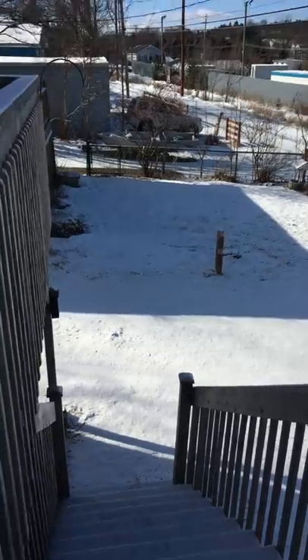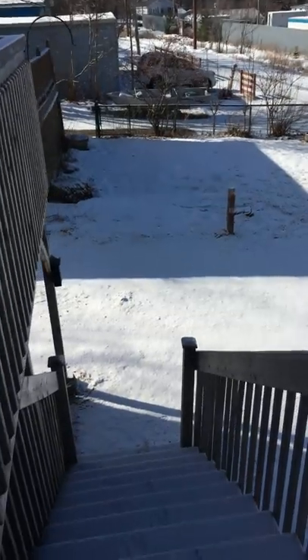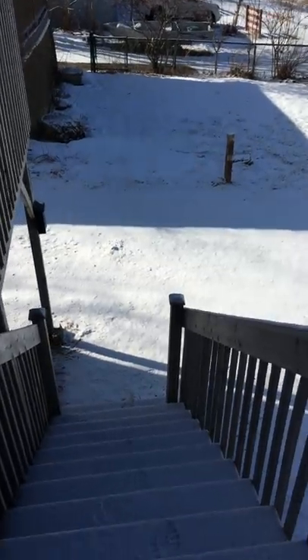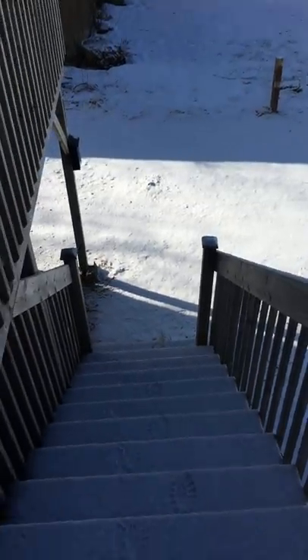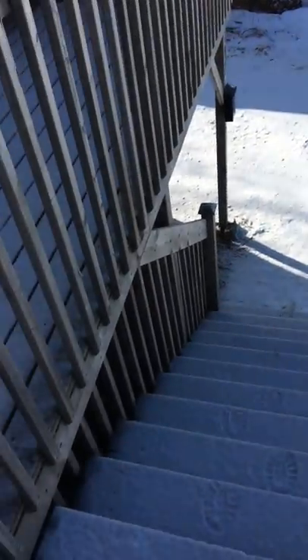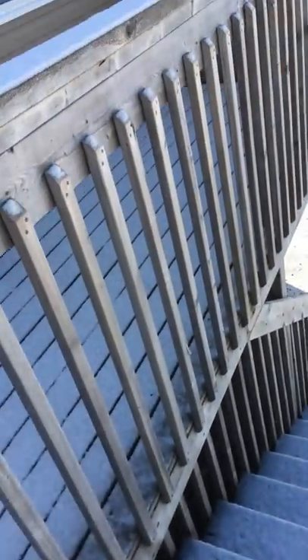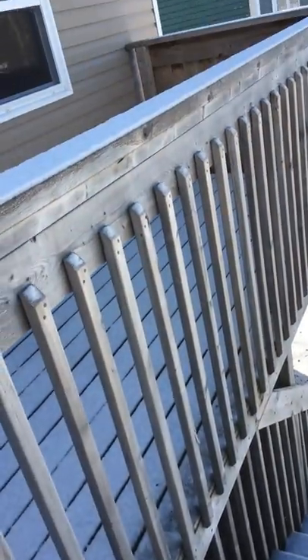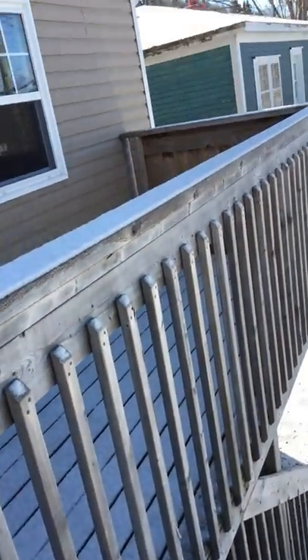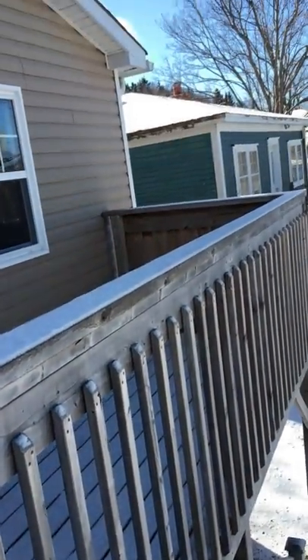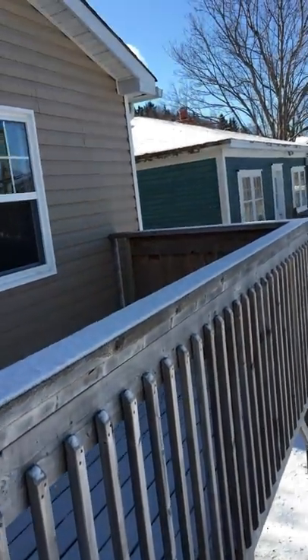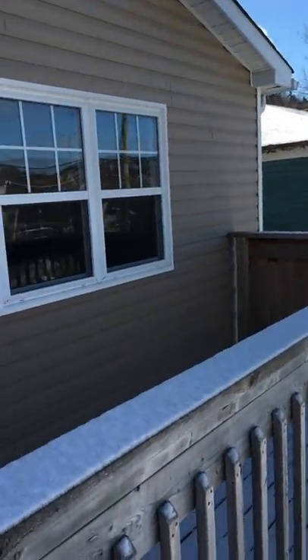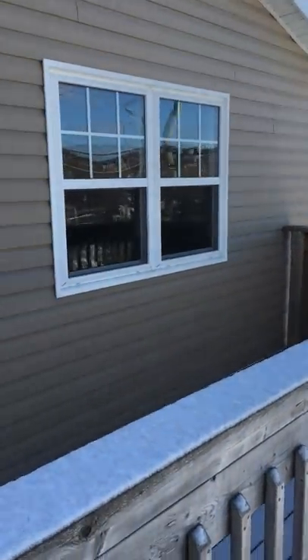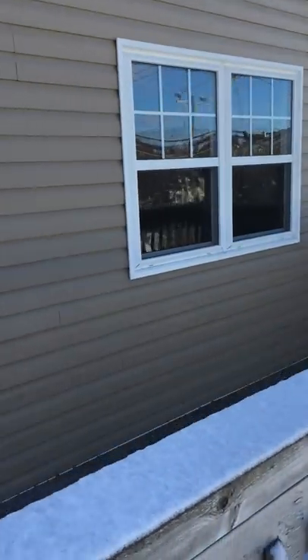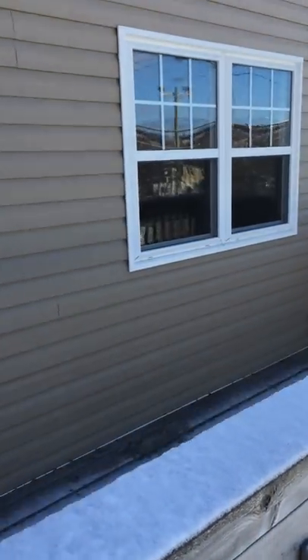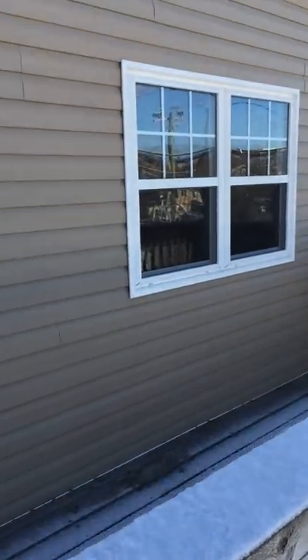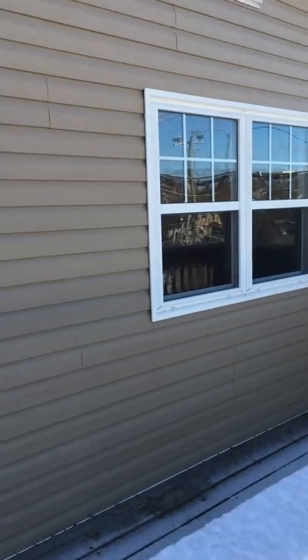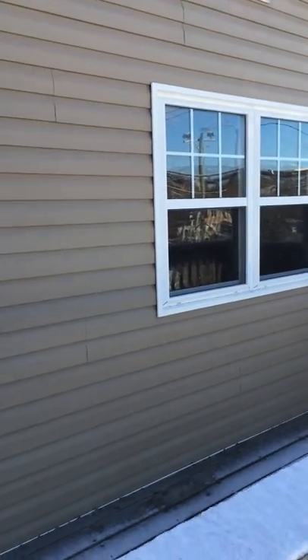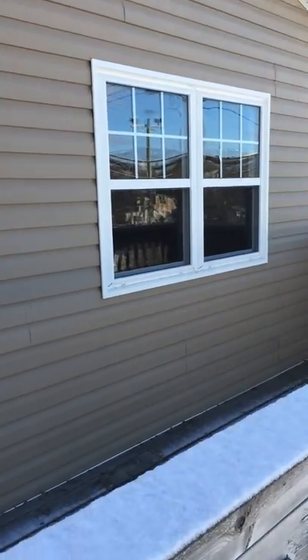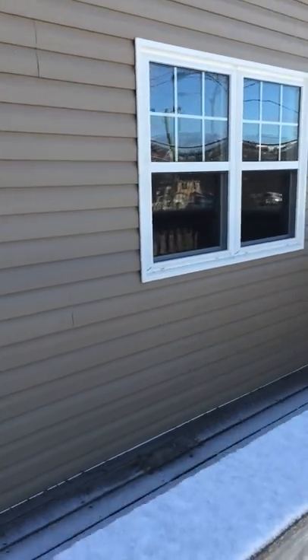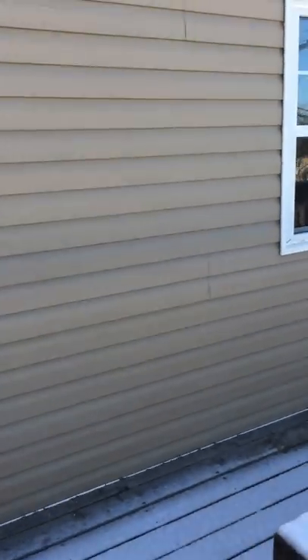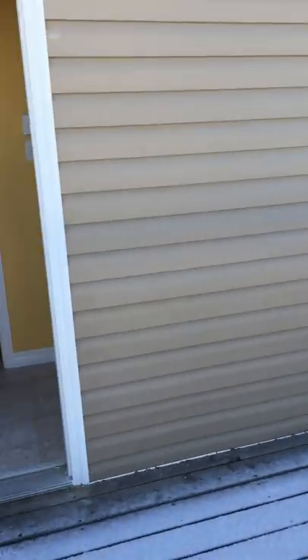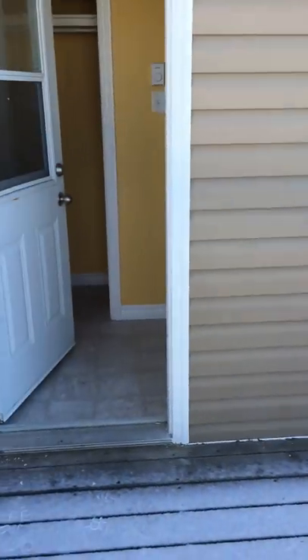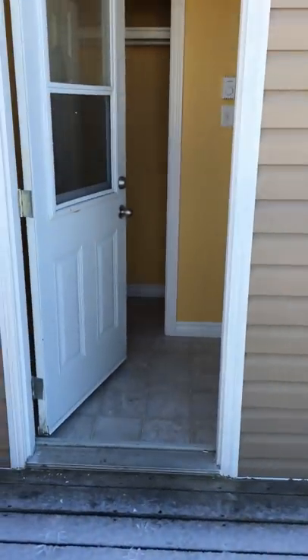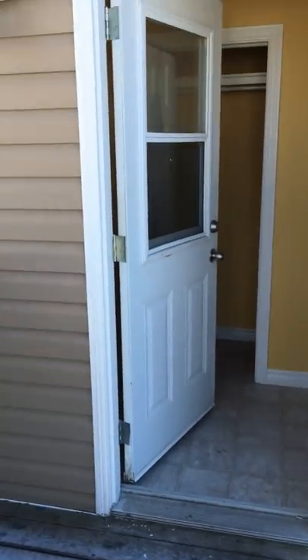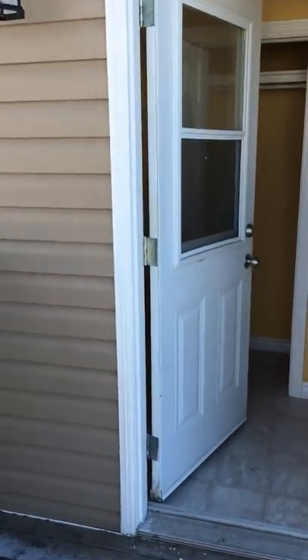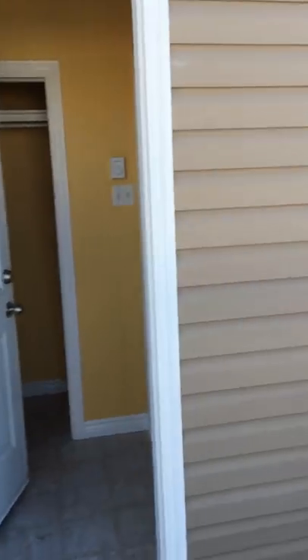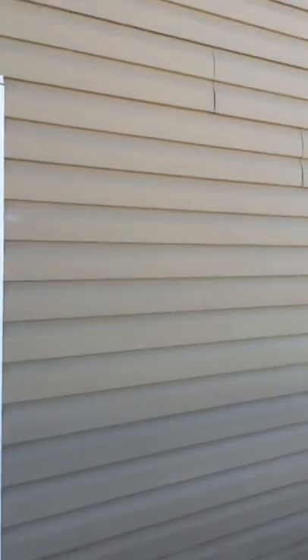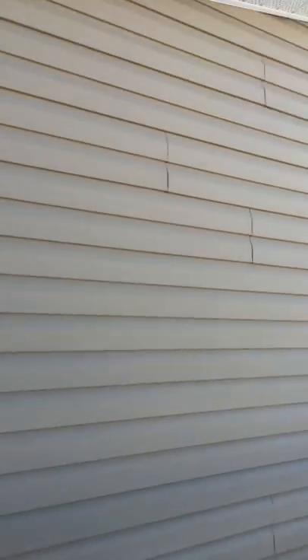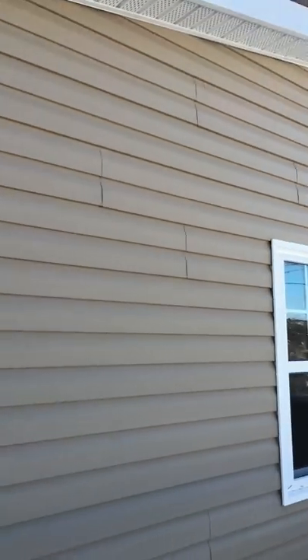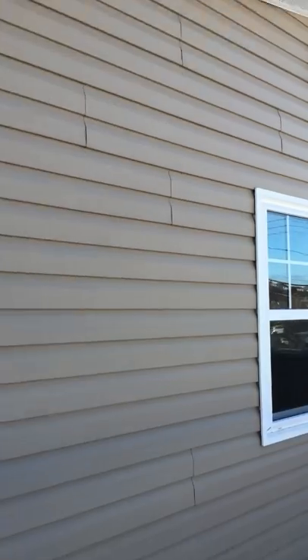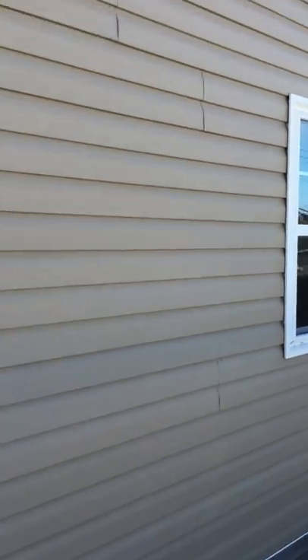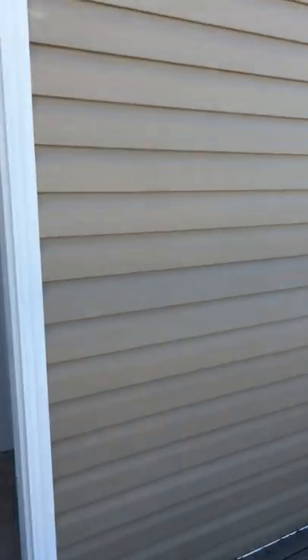We just came up the steps and then we have a nice deck up here to sit out and get the afternoon sun. We're gonna come right in now and as you can see it's all brand new vinyl siding.